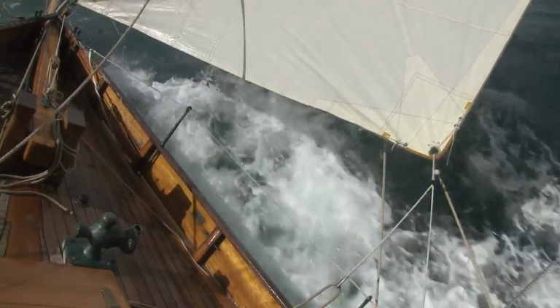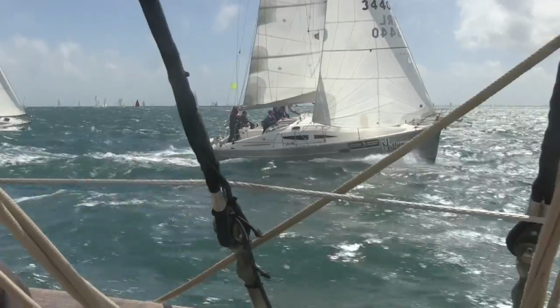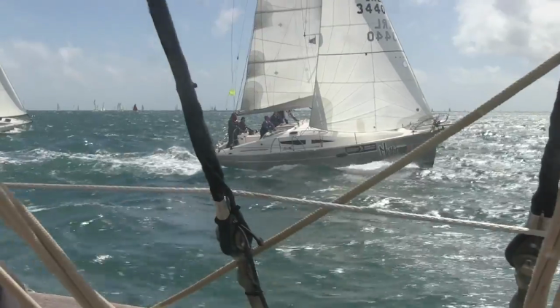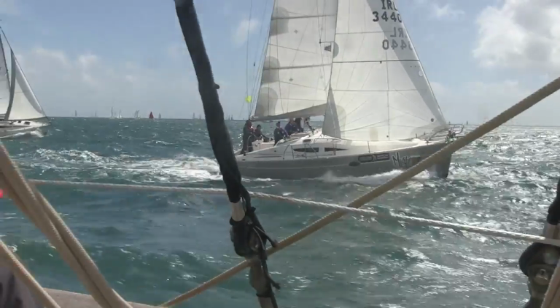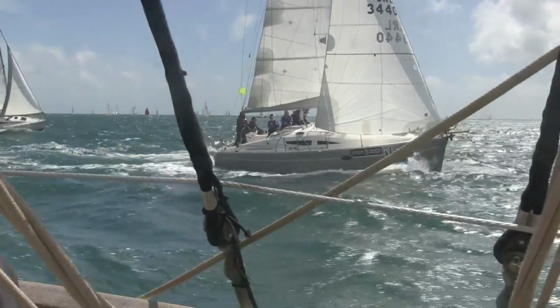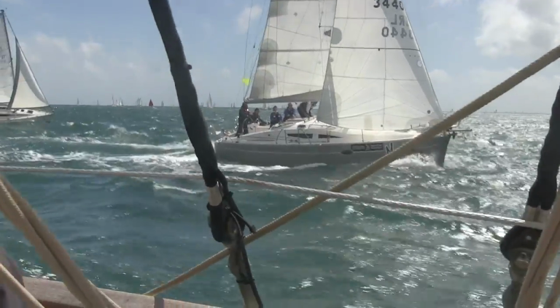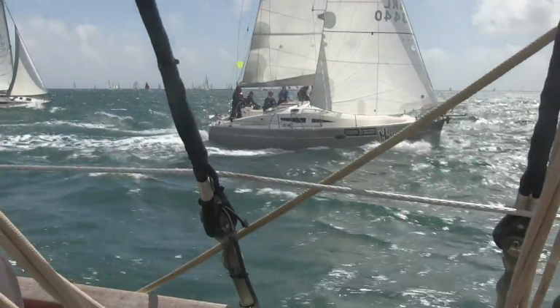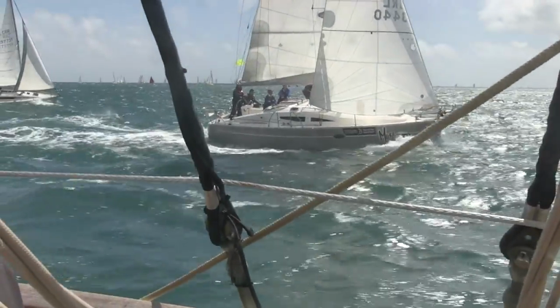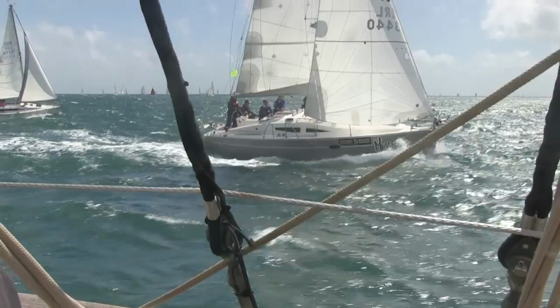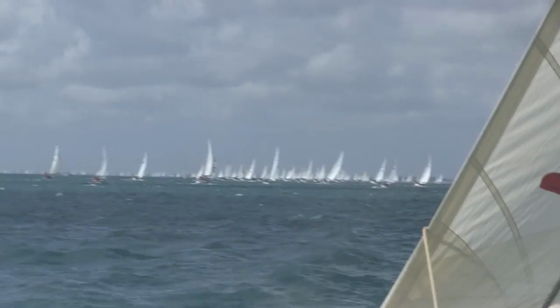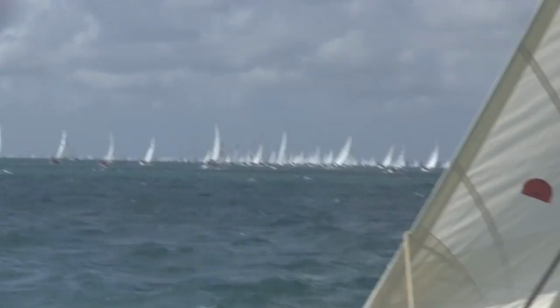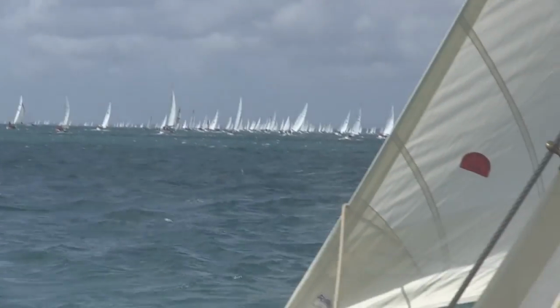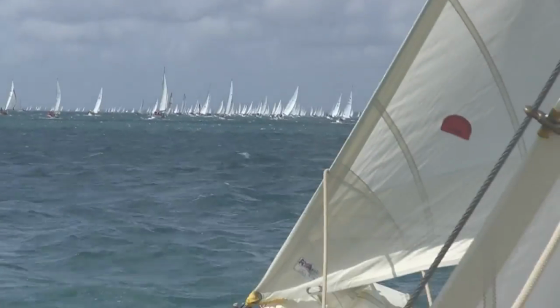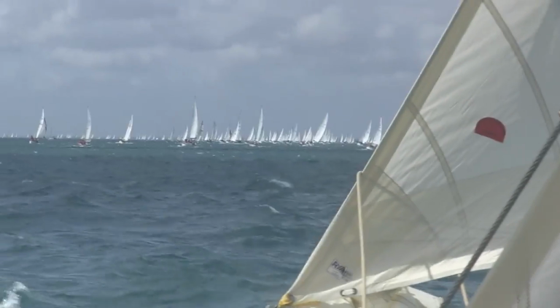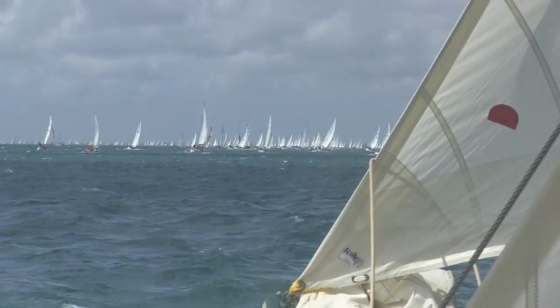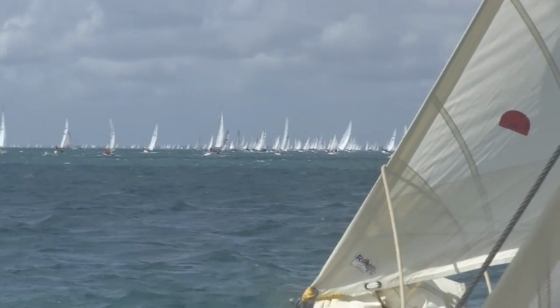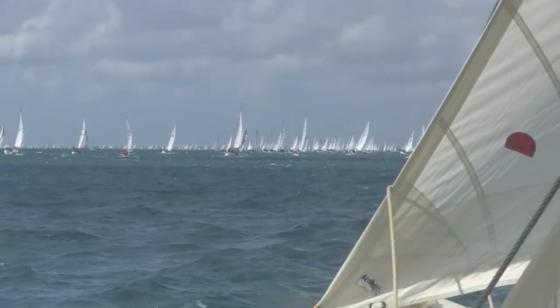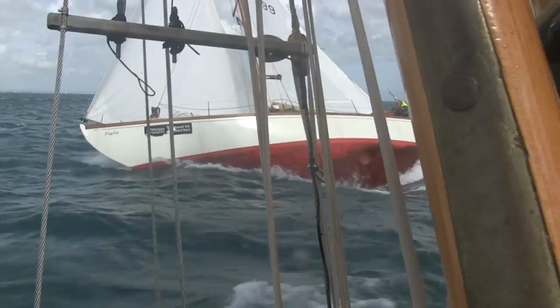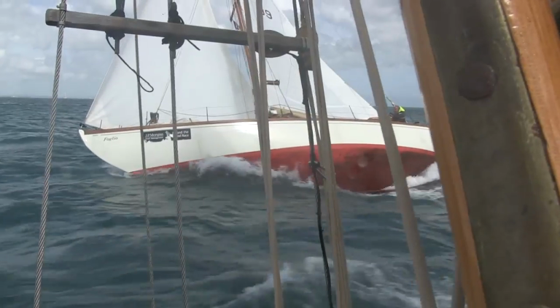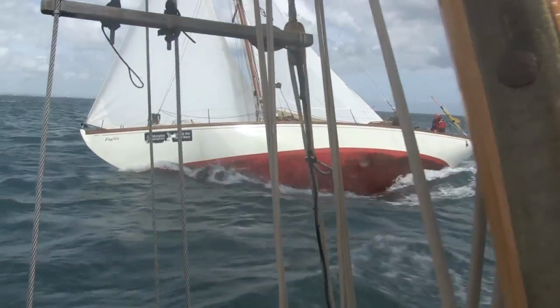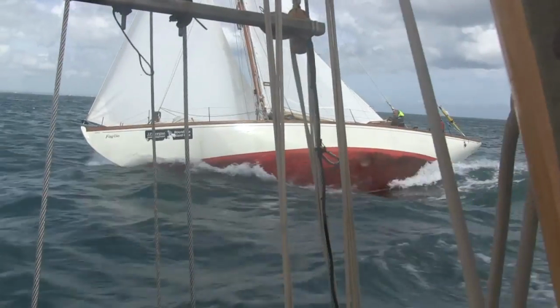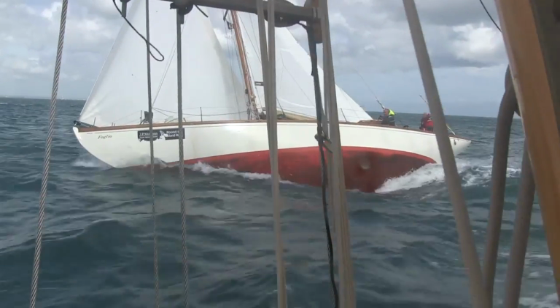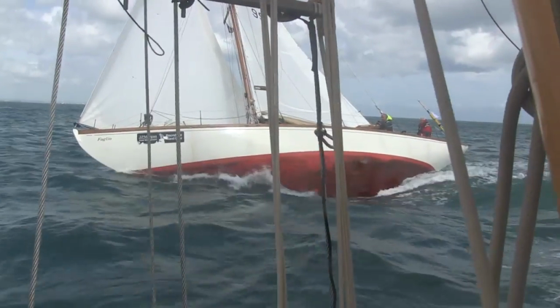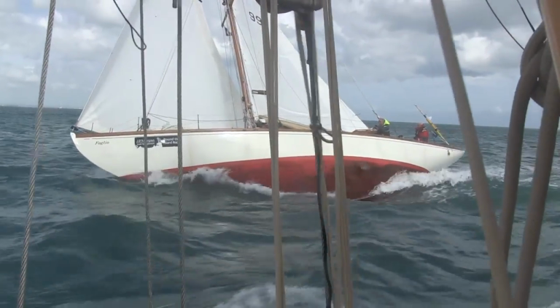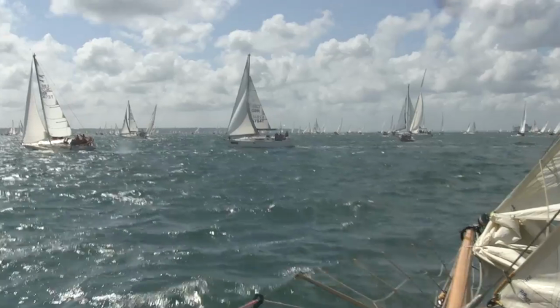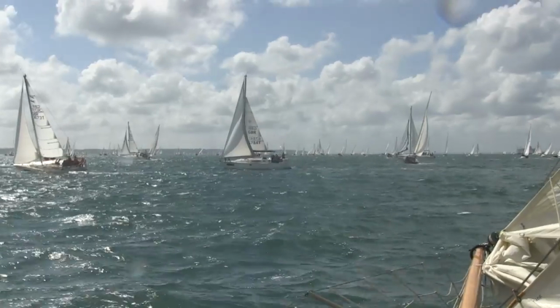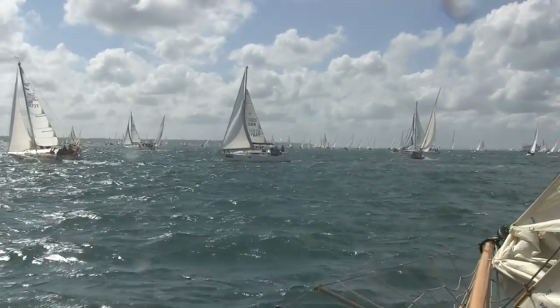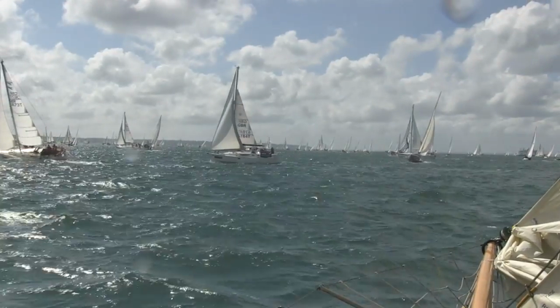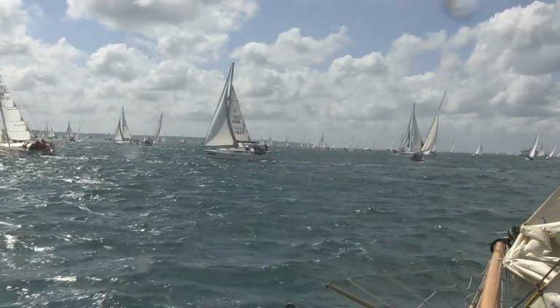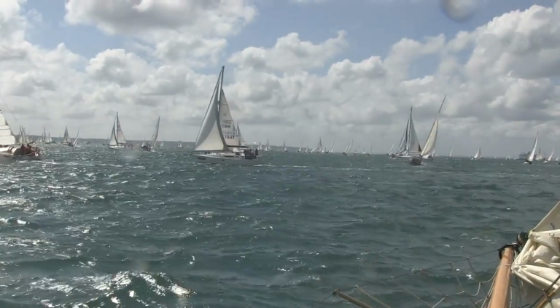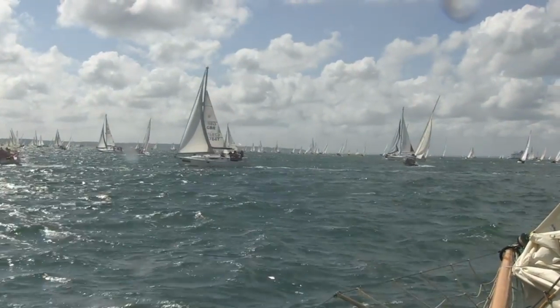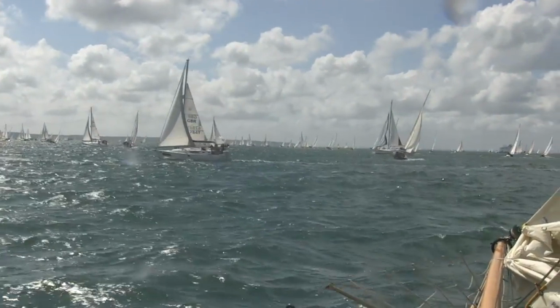We continued beating to Cowes, staying away from the island shore to avoid tricky, frequent tacking amongst the more manoeuvrable modern yachts.